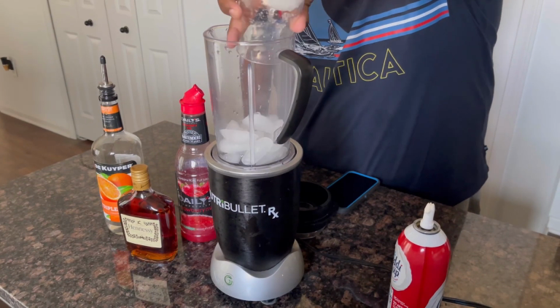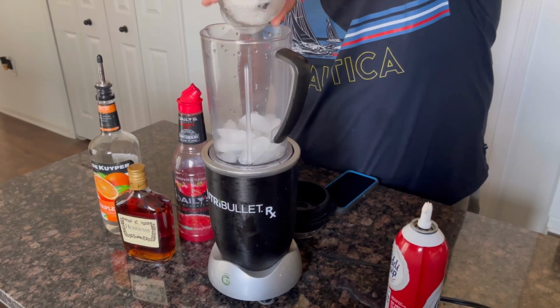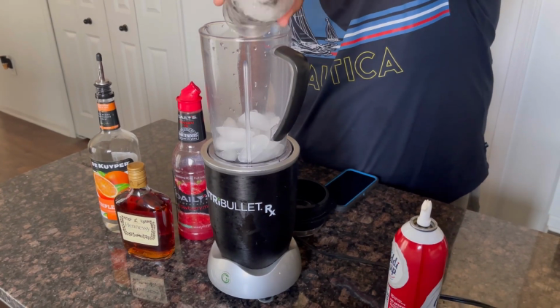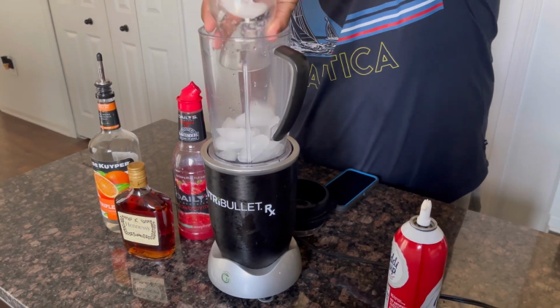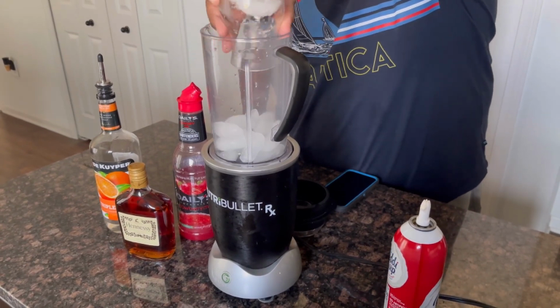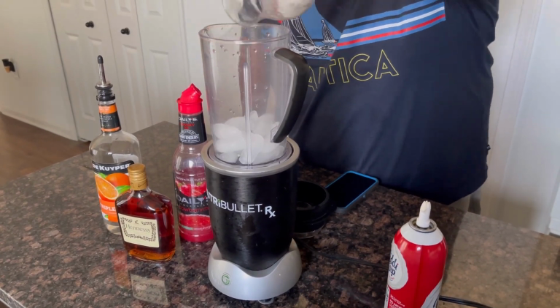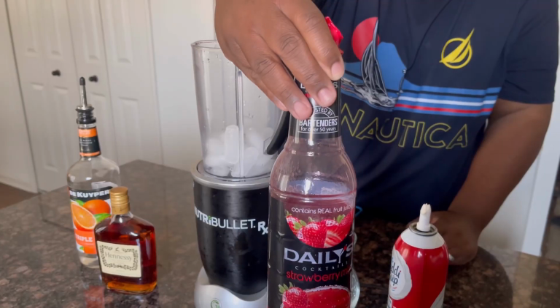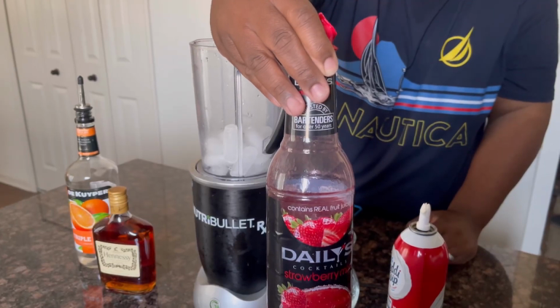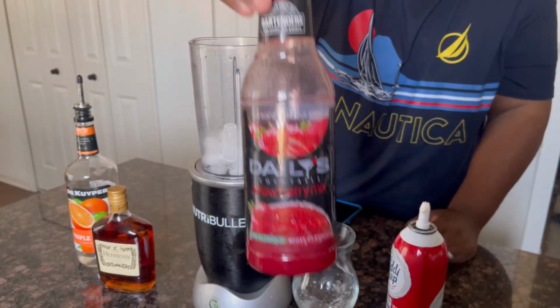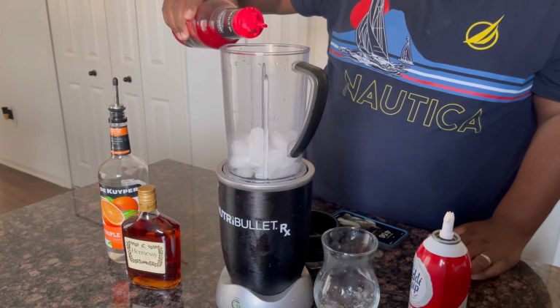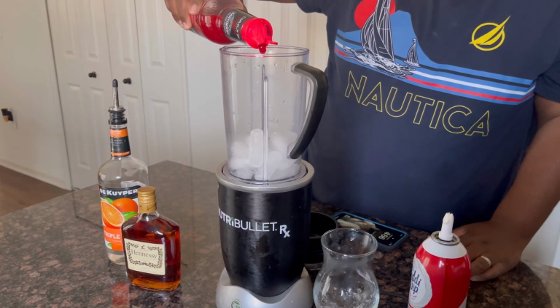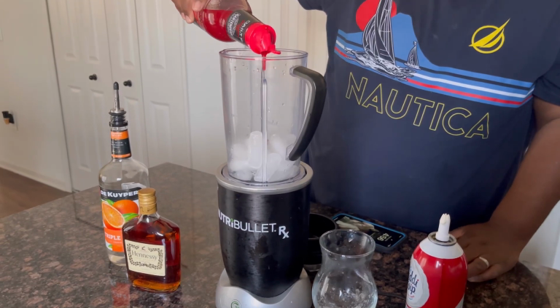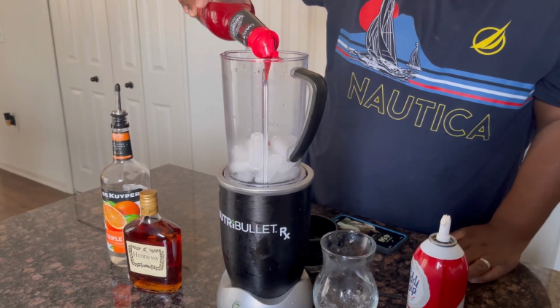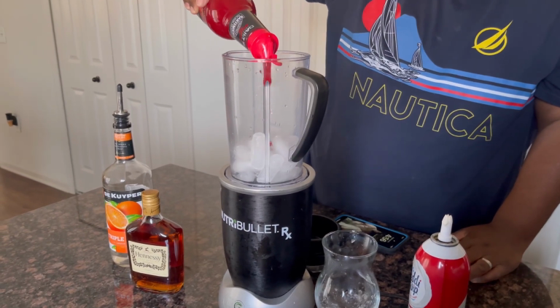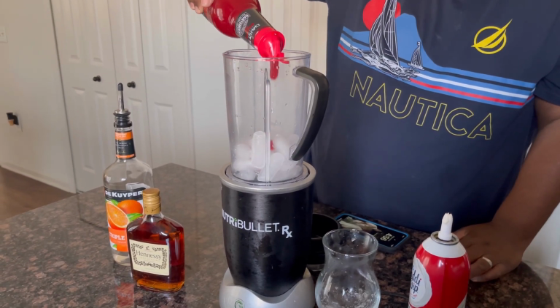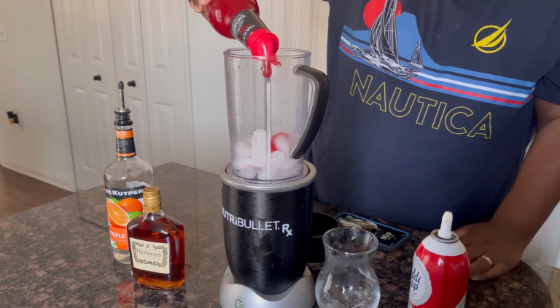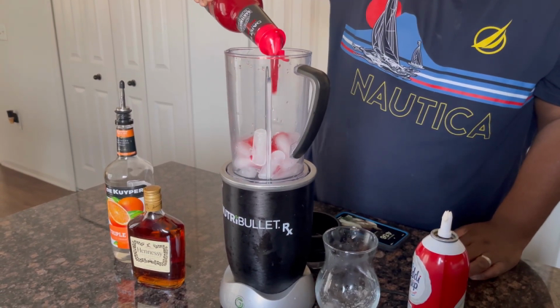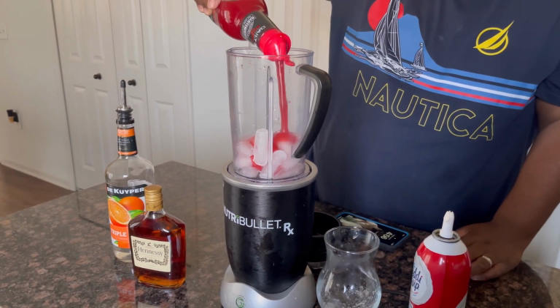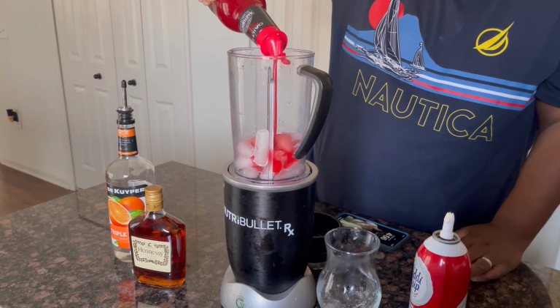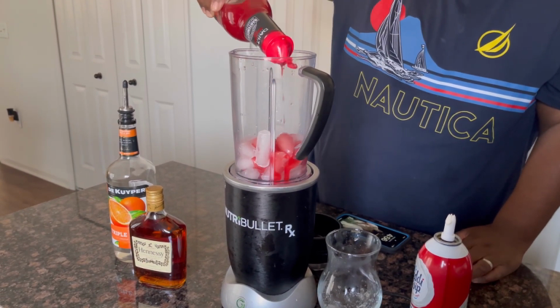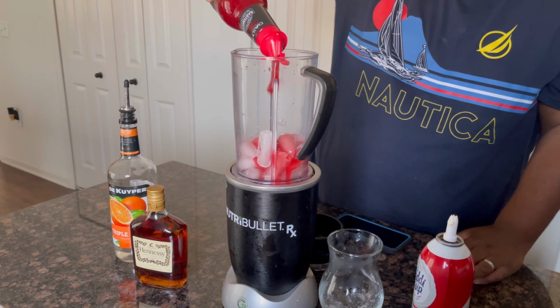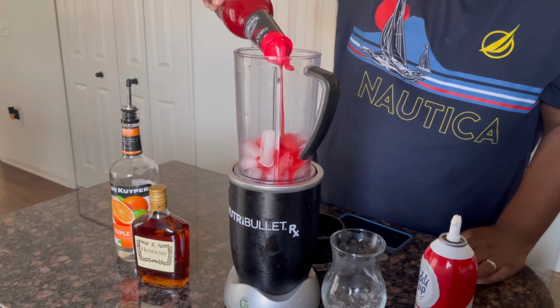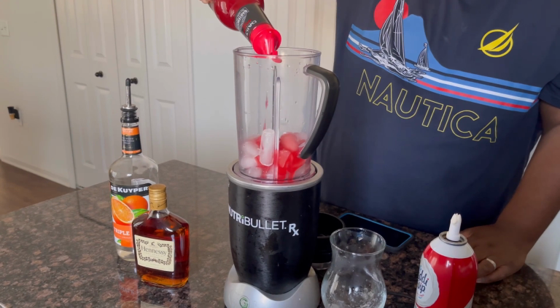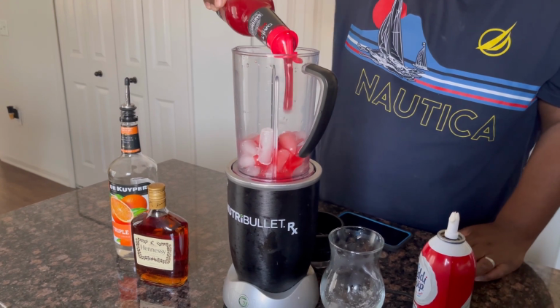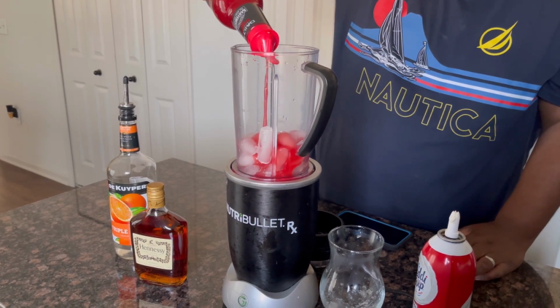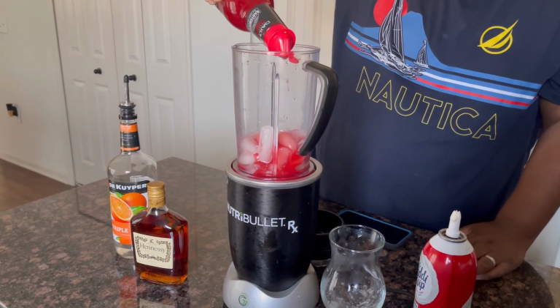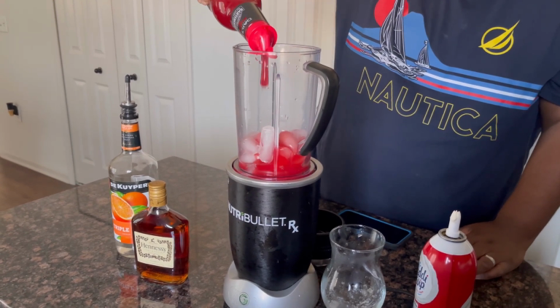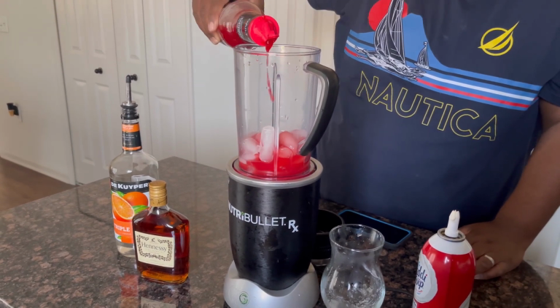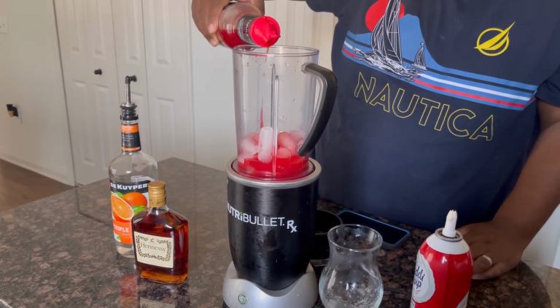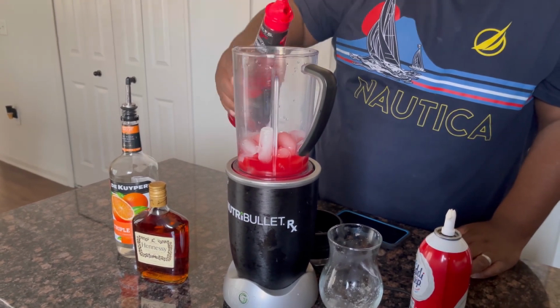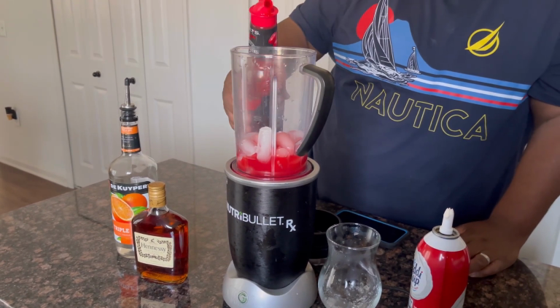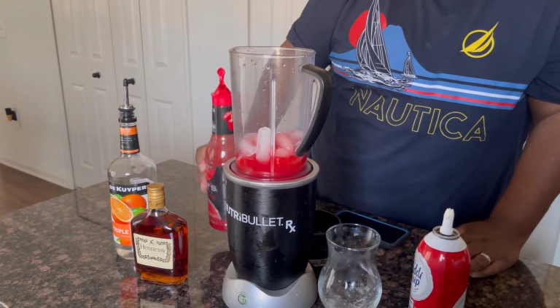Today I'll show you how to make a nice cold strawberry Hennessy Daiquiri. First up, put the syrup in. You can use fresh strawberries, but I prefer to use the mix. You can put how much you want, depending on how sweet you like it.